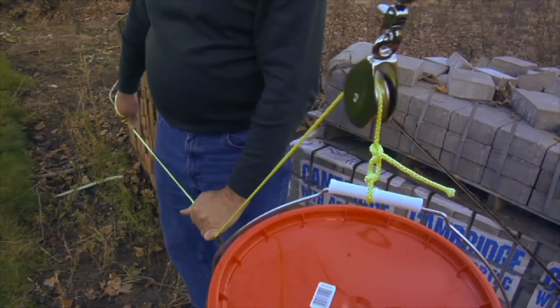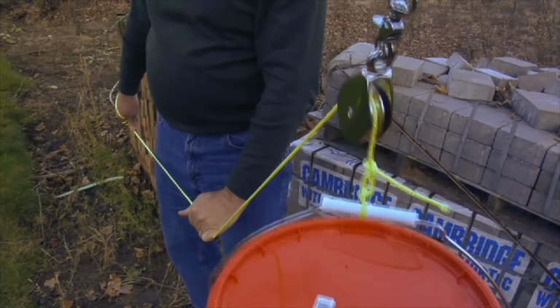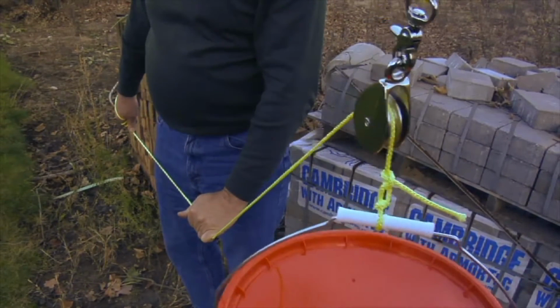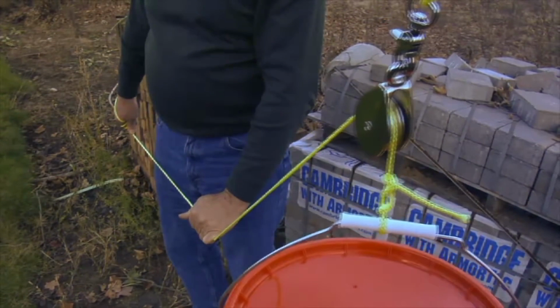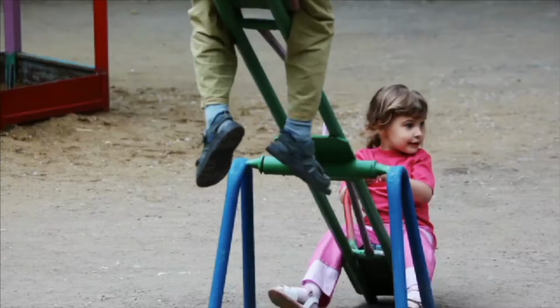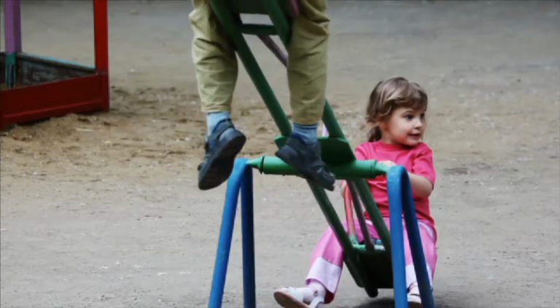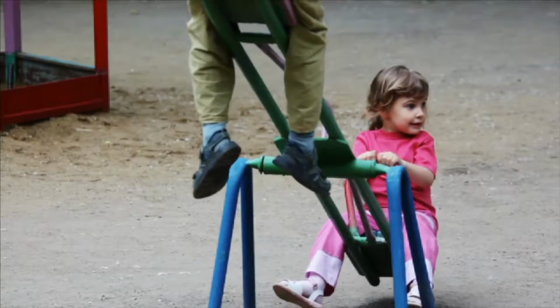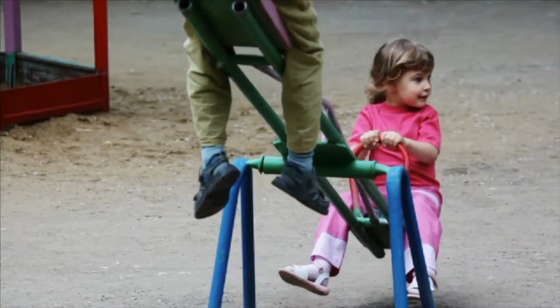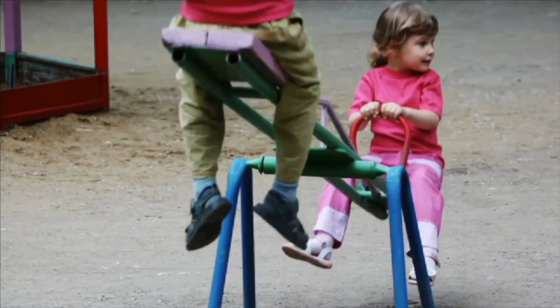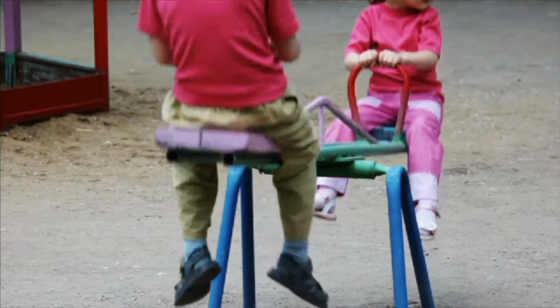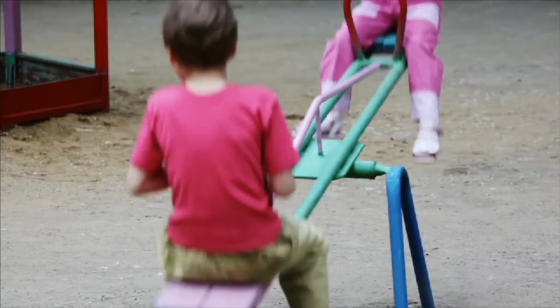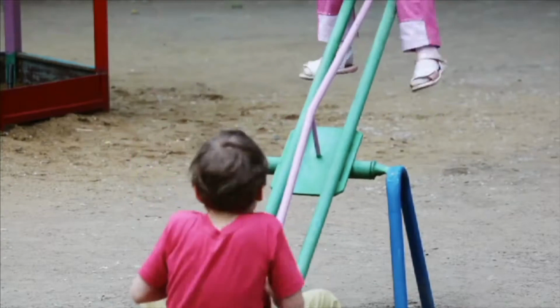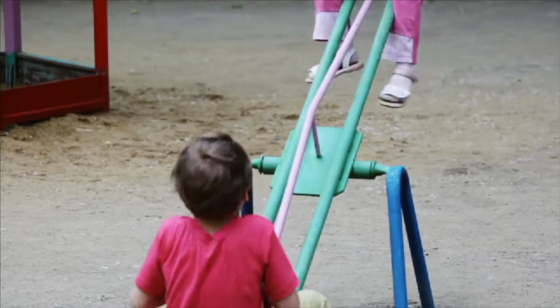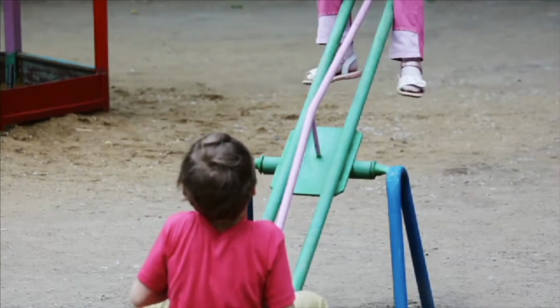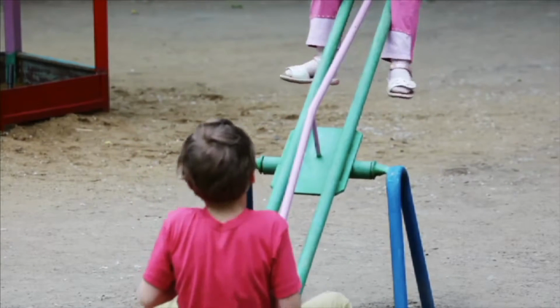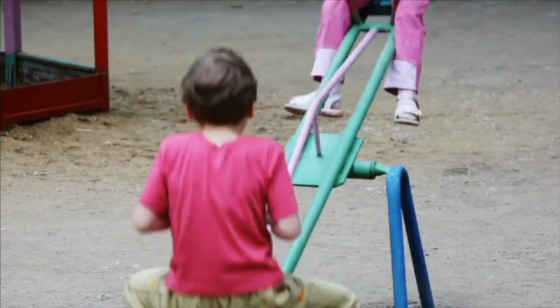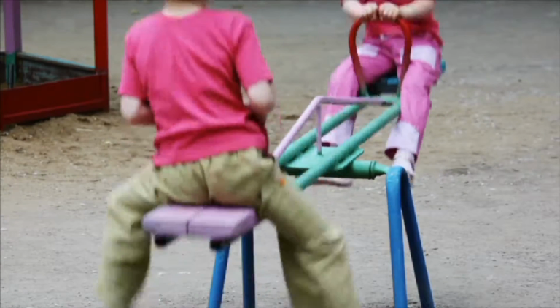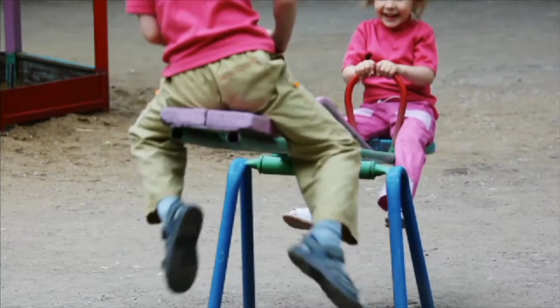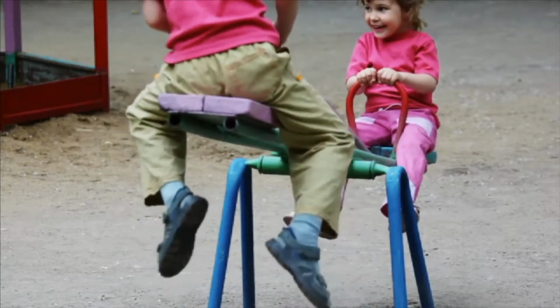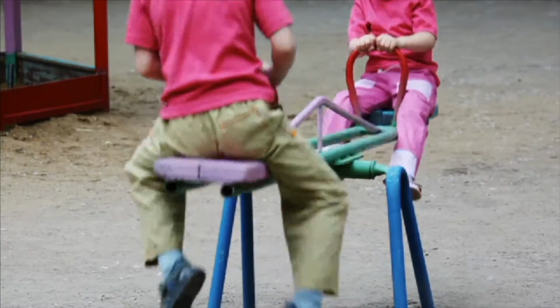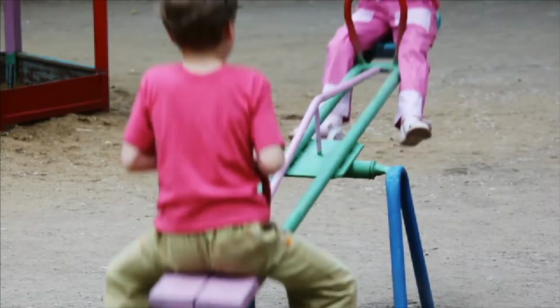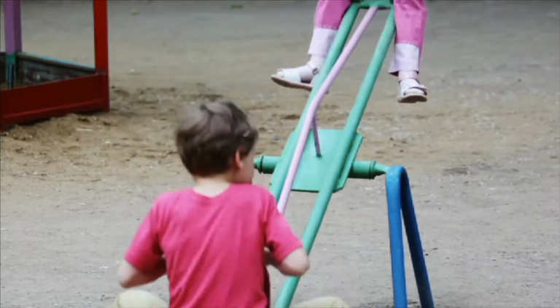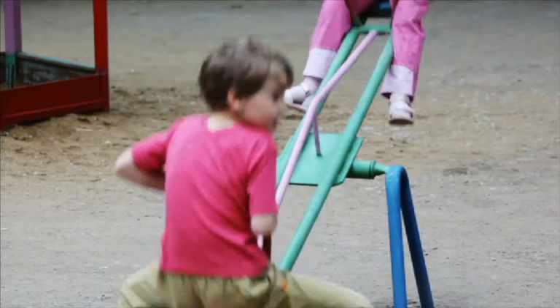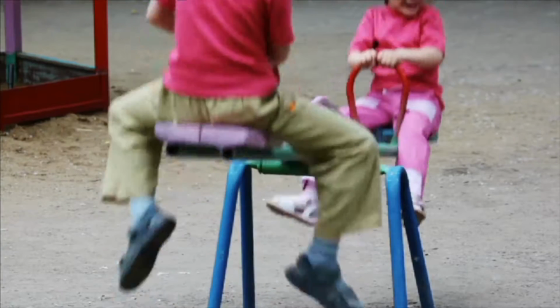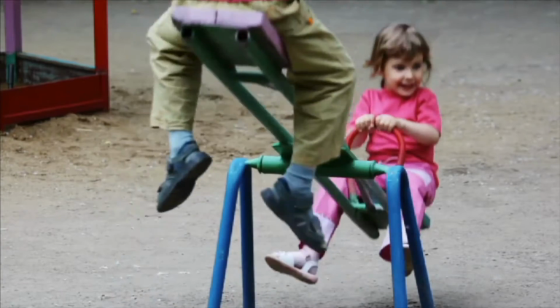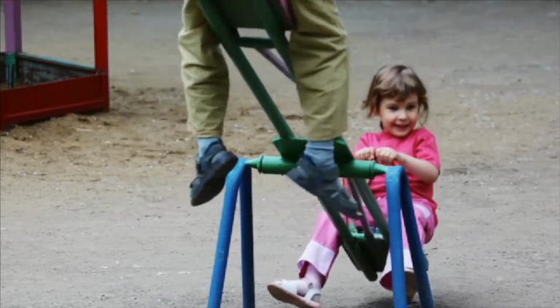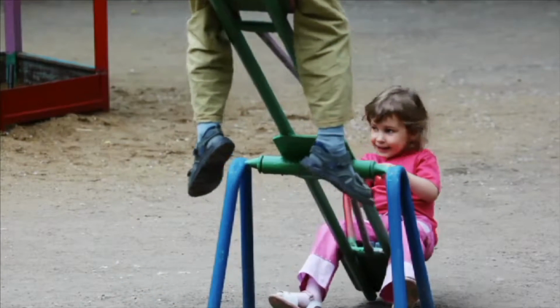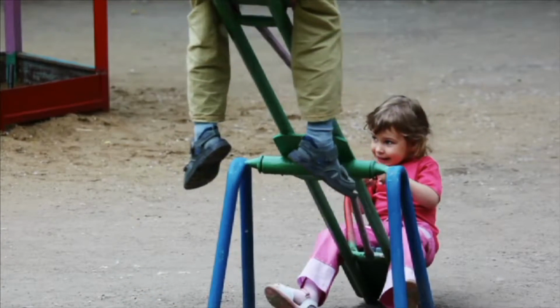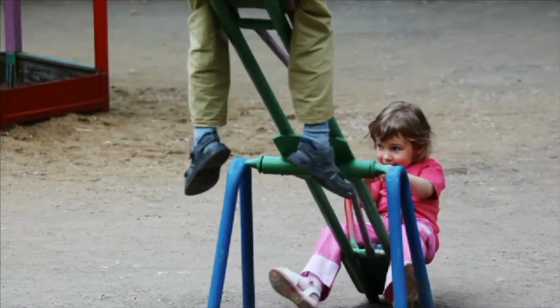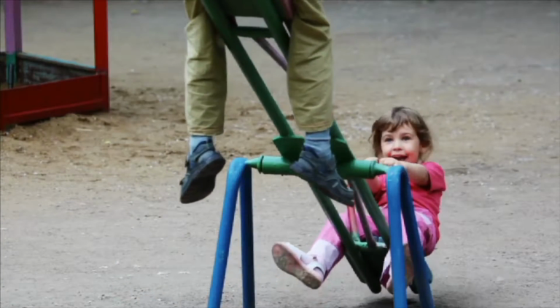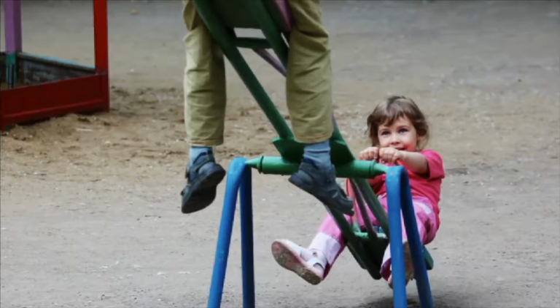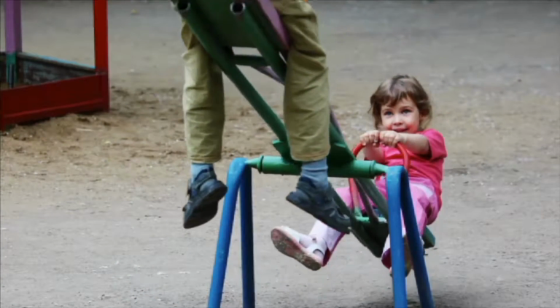The way pulleys work is very much like a seesaw. One end of the seesaw is weighed down. When force is put on the opposite end, the weight is lifted into the air.